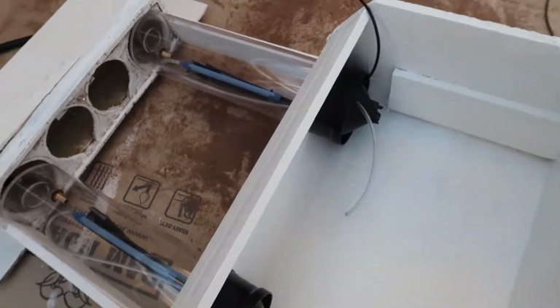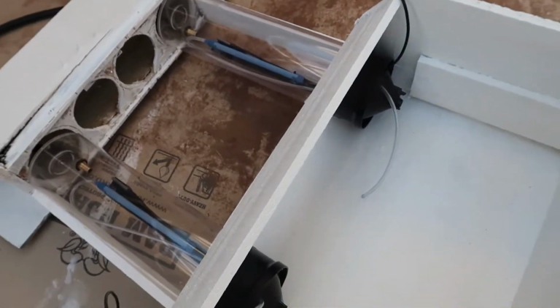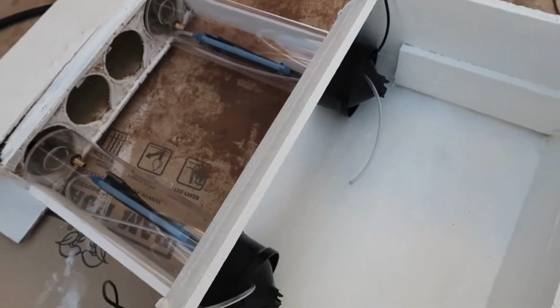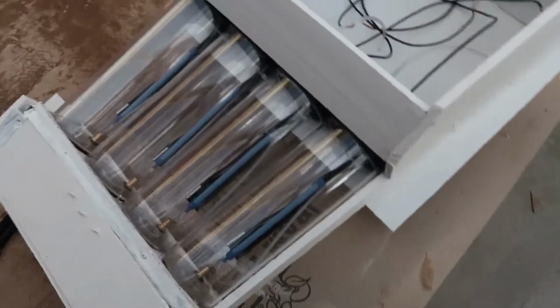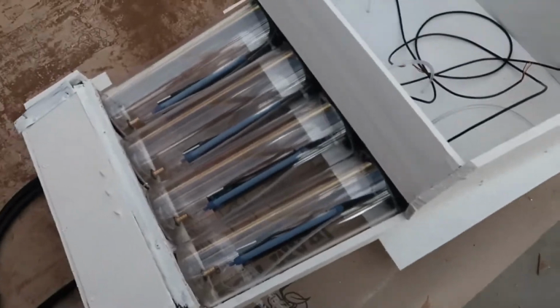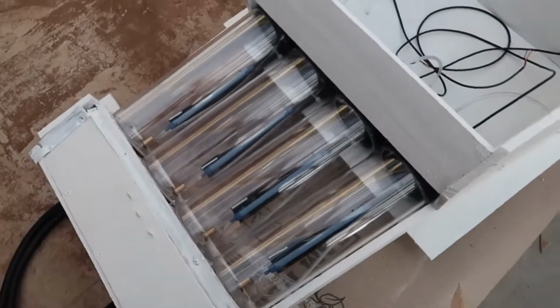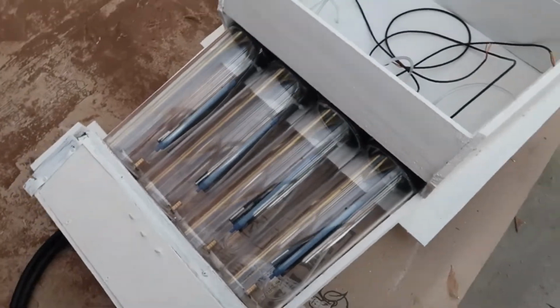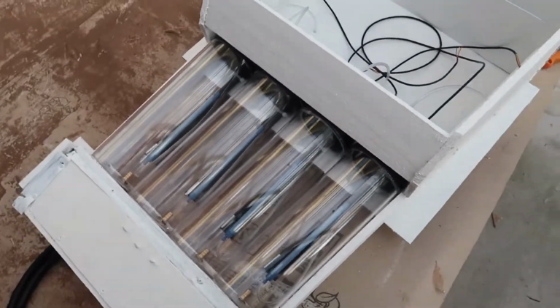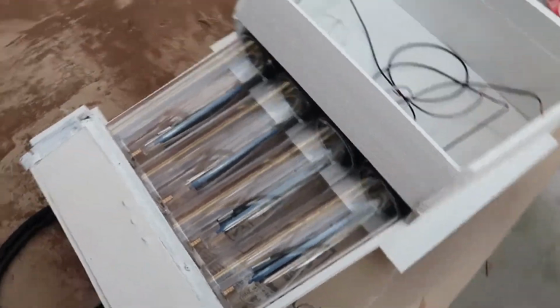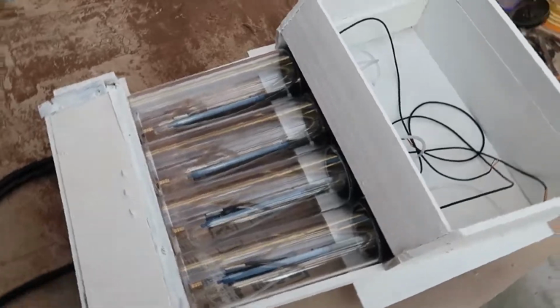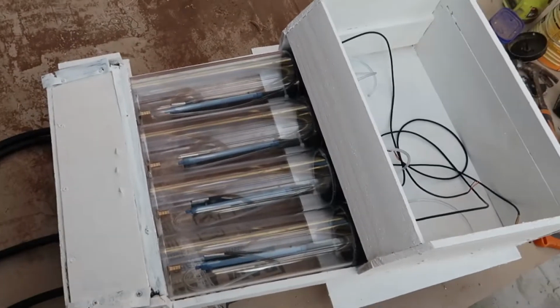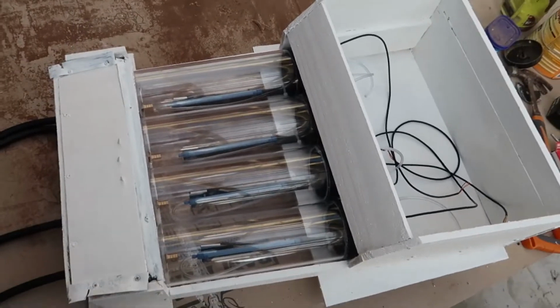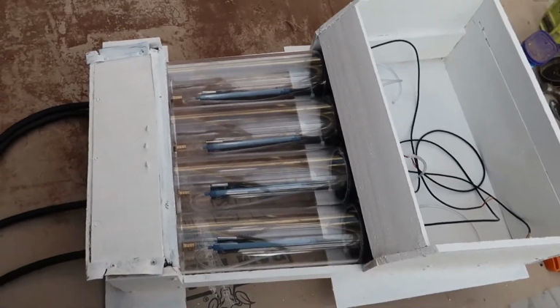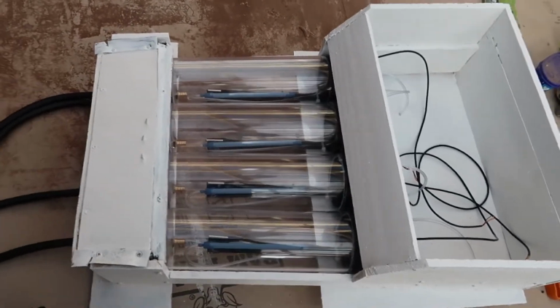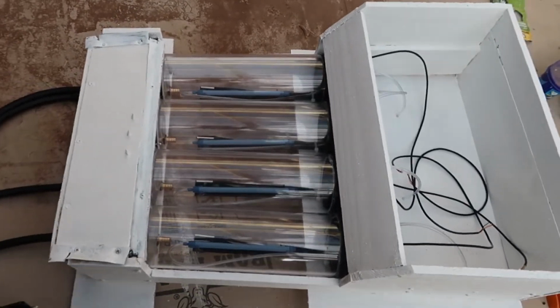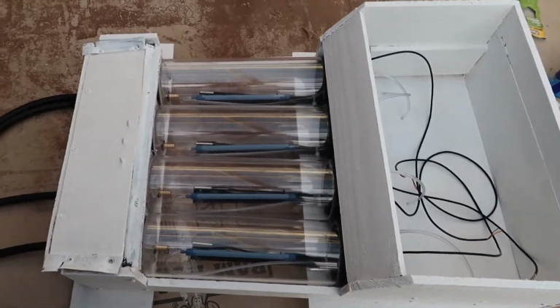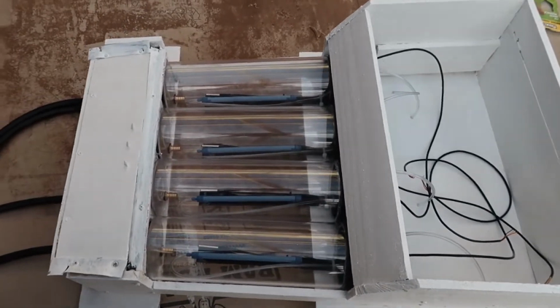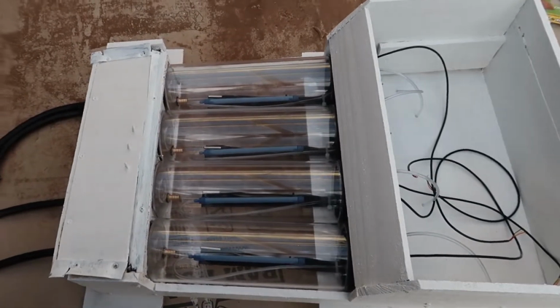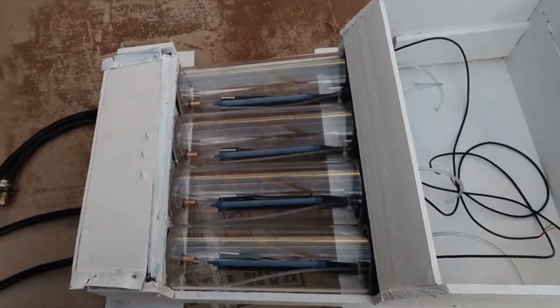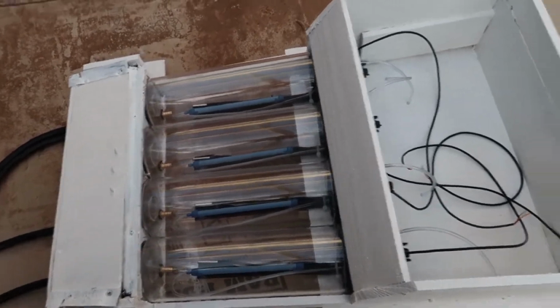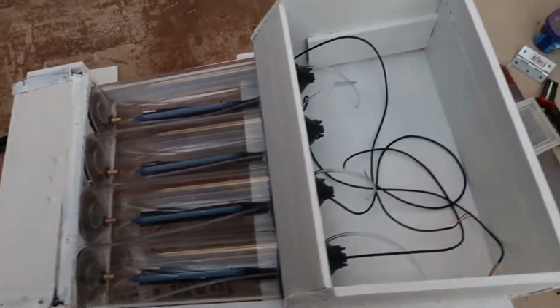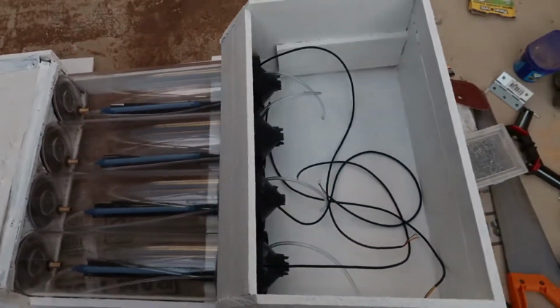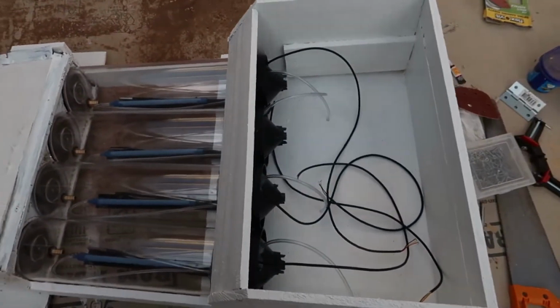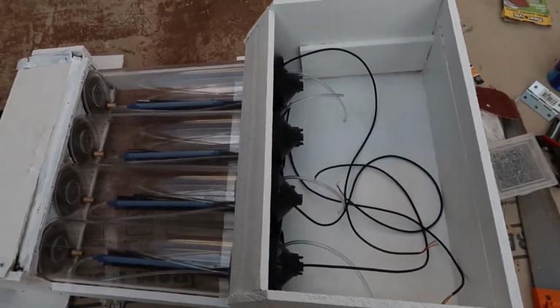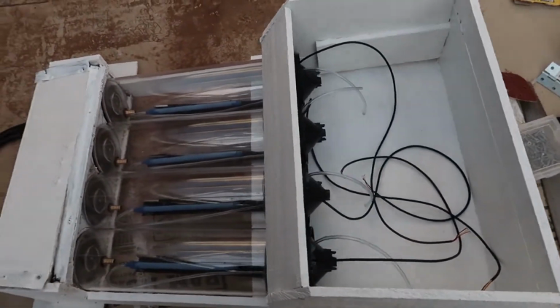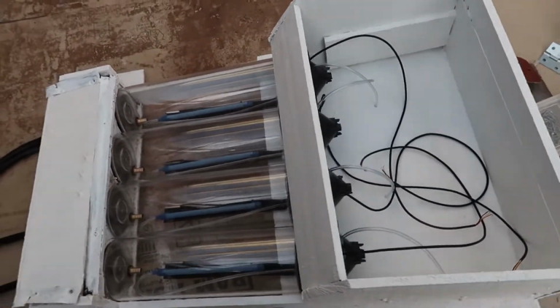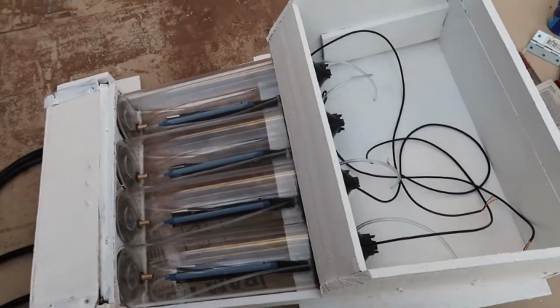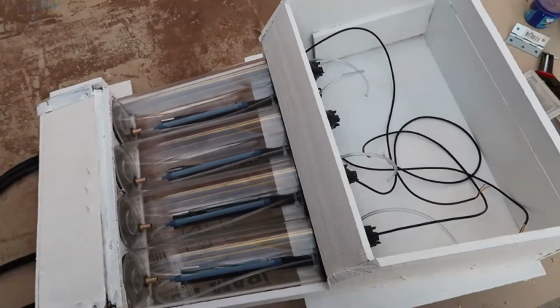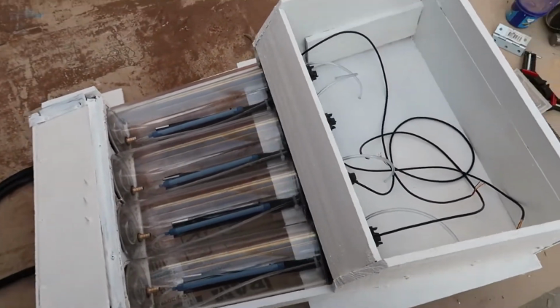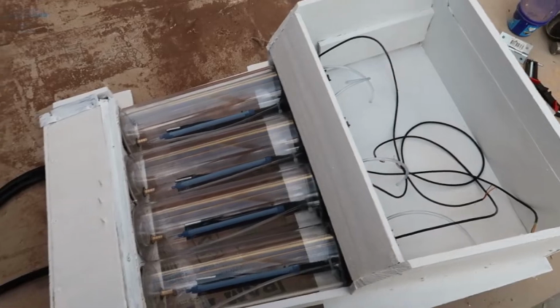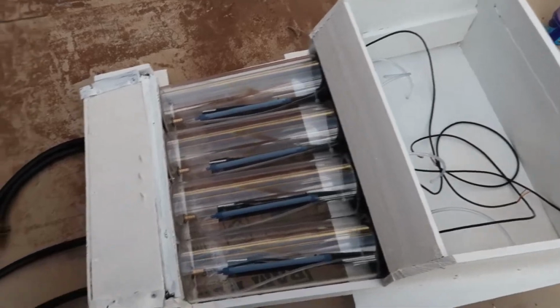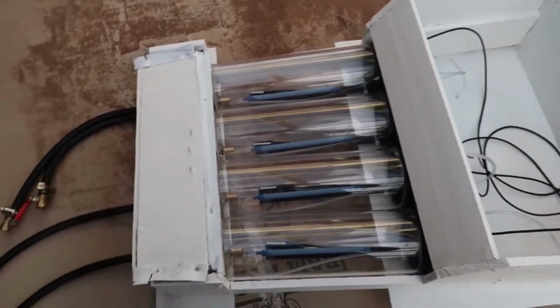So once we have all four of them in, you can see all the wires and the intakes up the top. We've got the out down the bottom and I'll tuck those in.